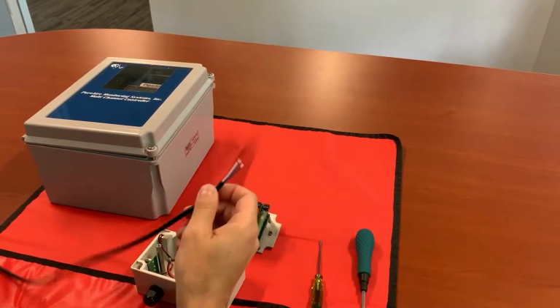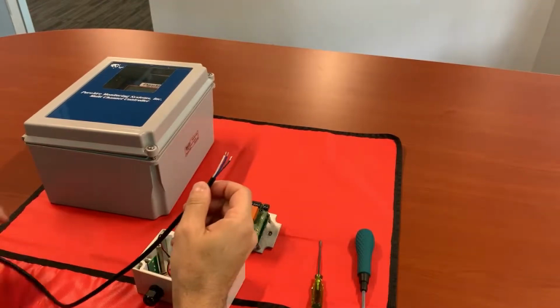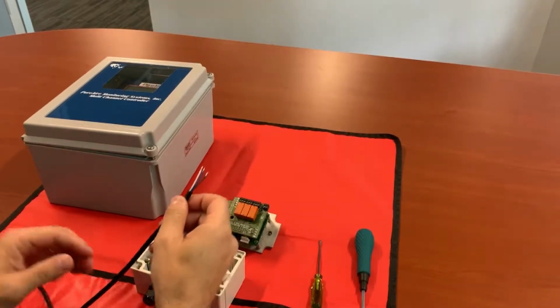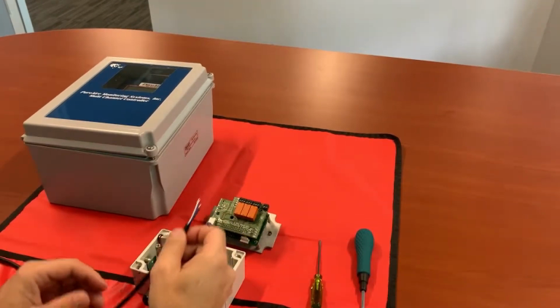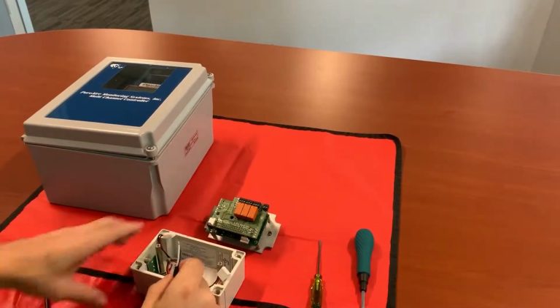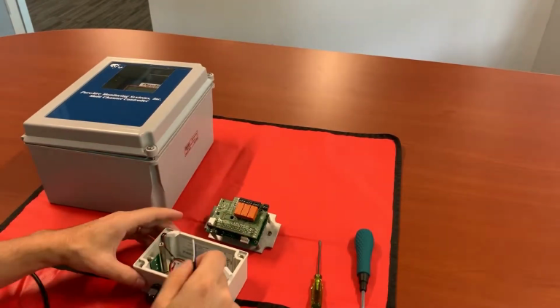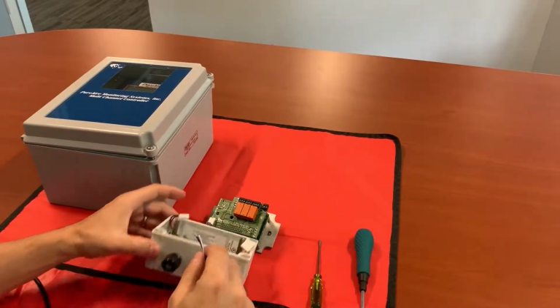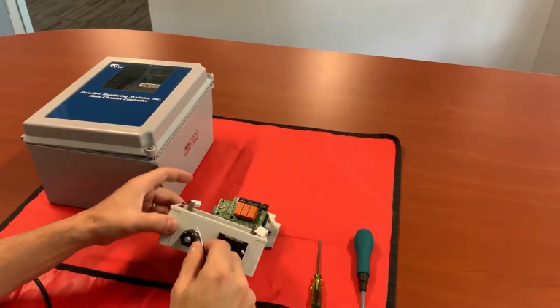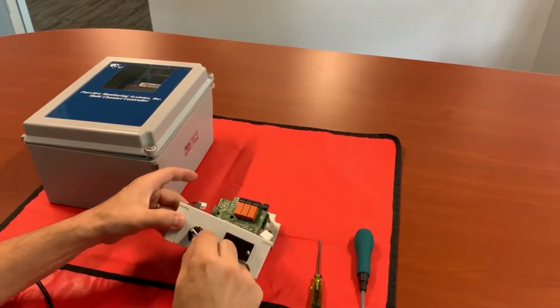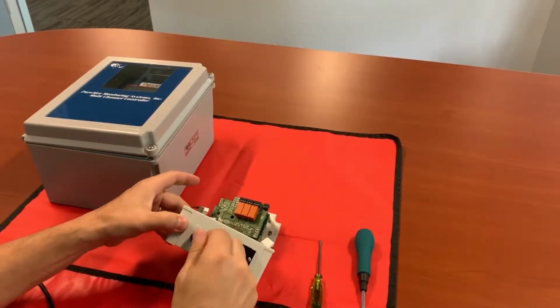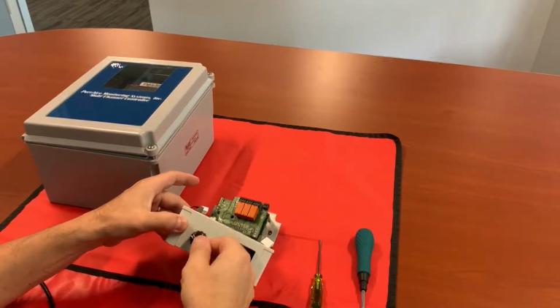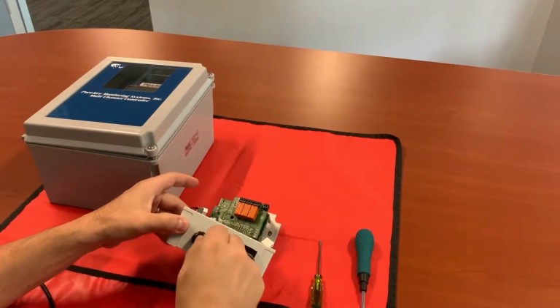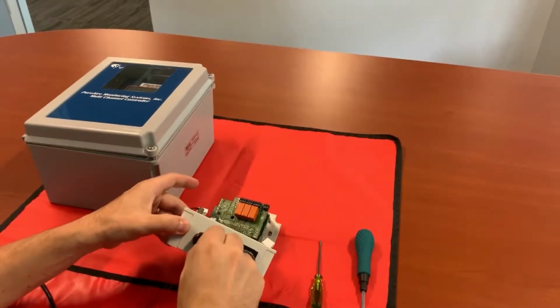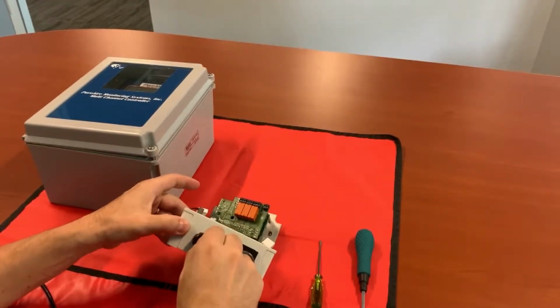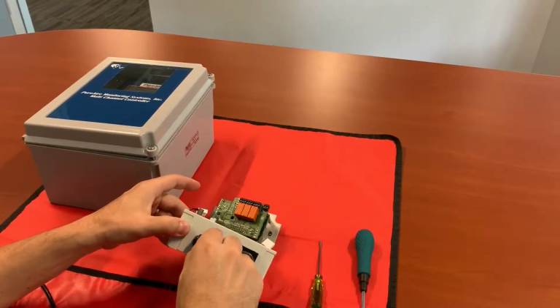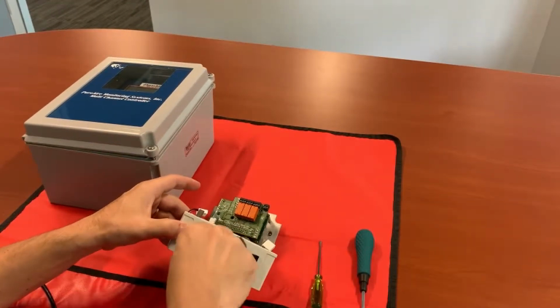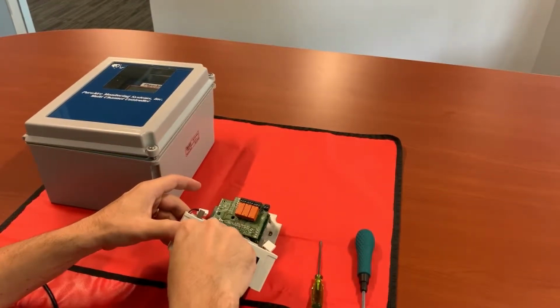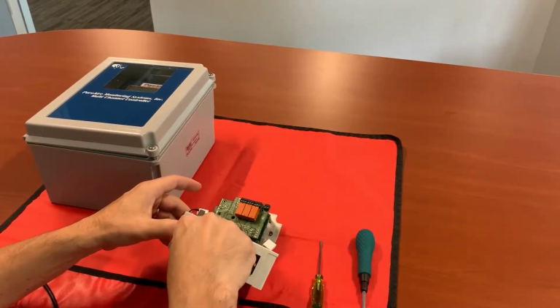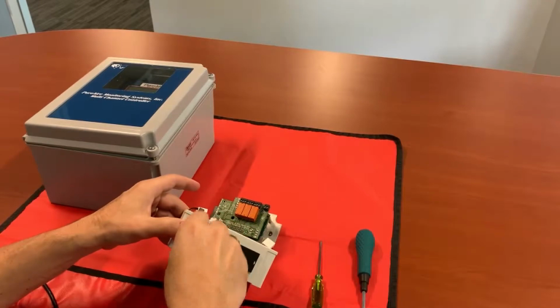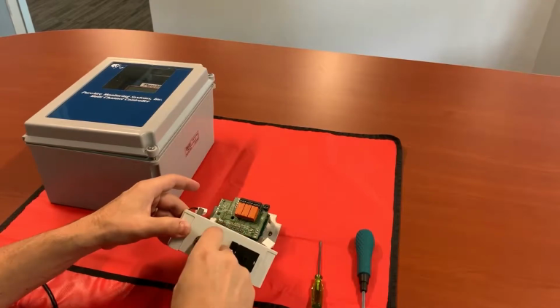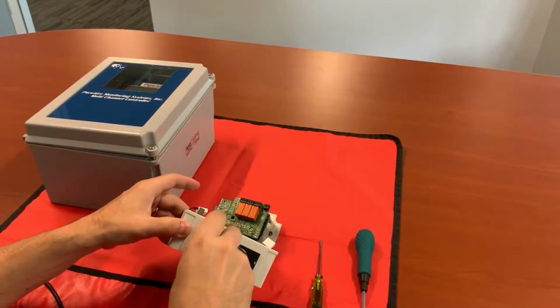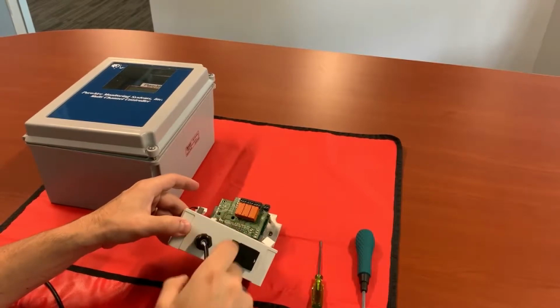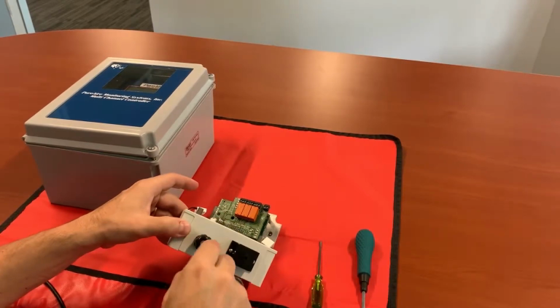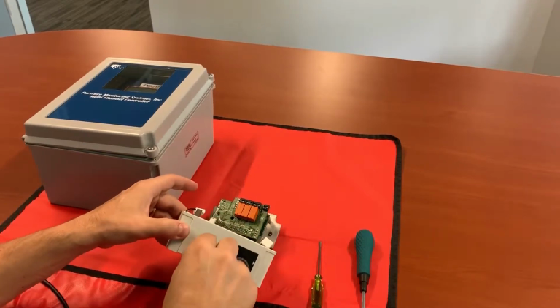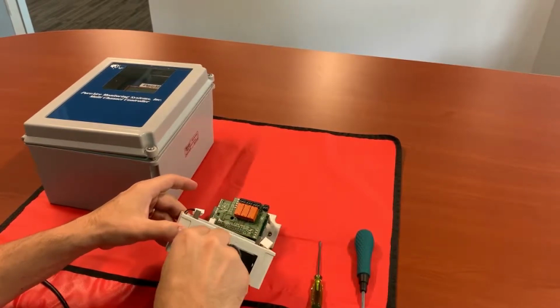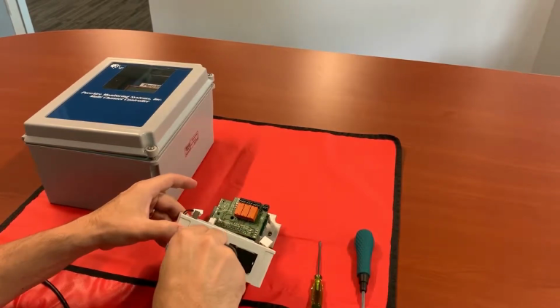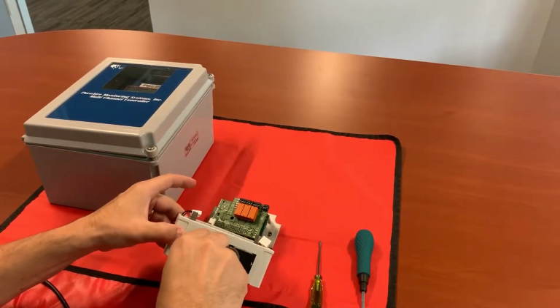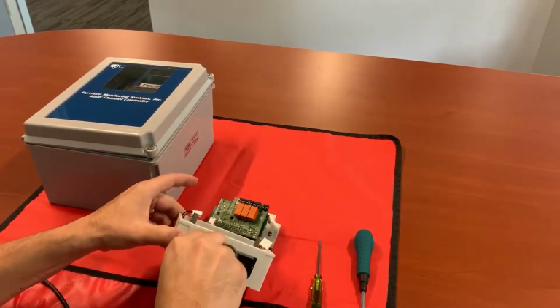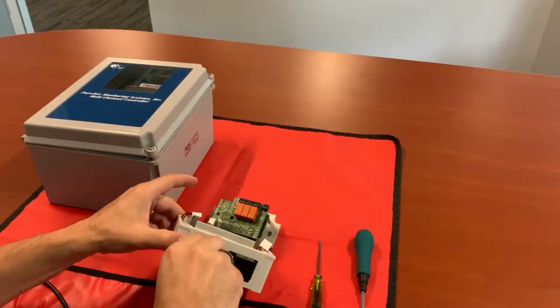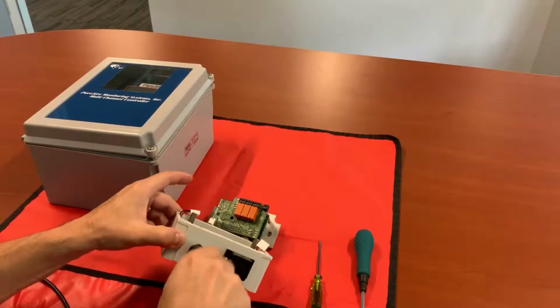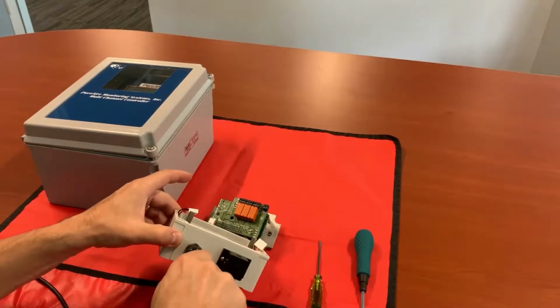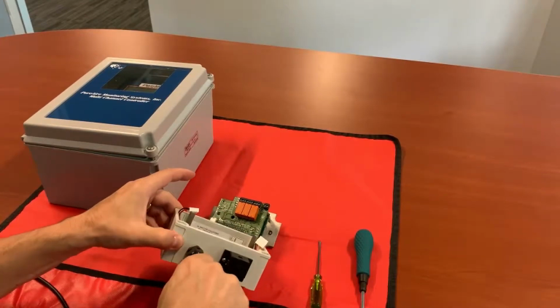We take our connection cable and run it through our strain release cord grip.